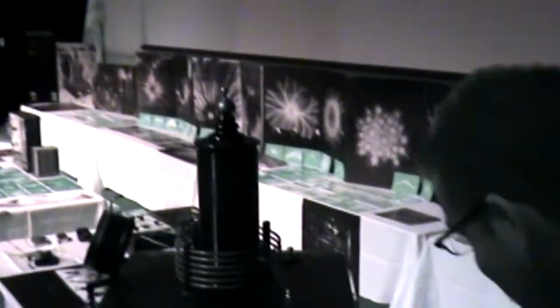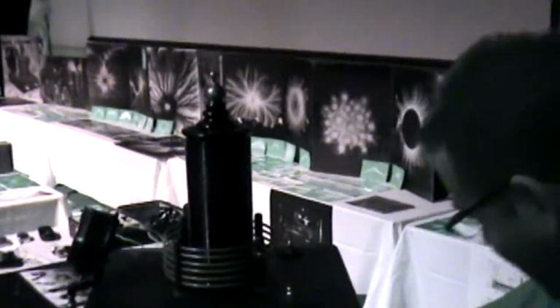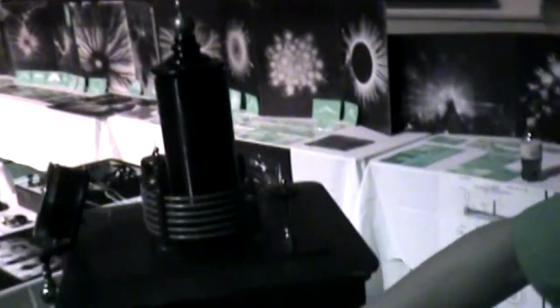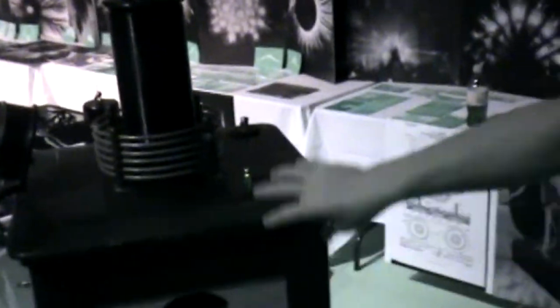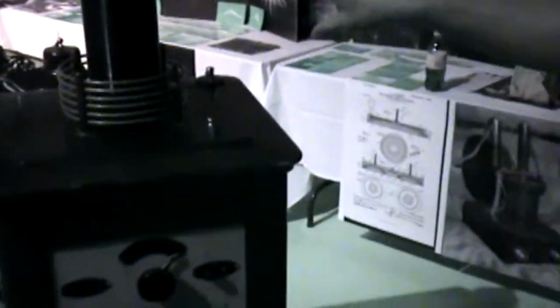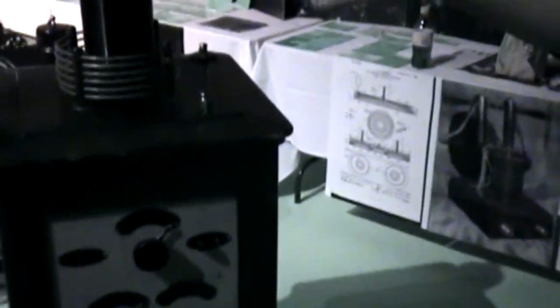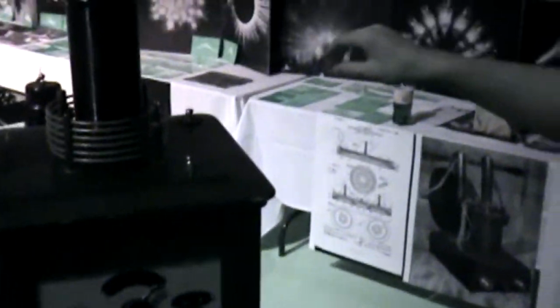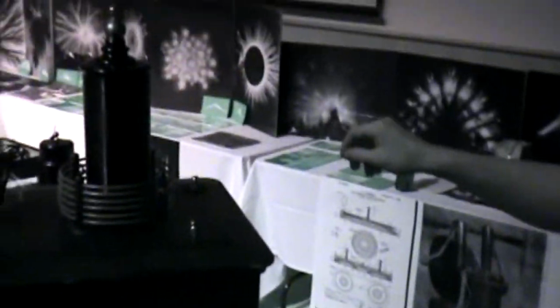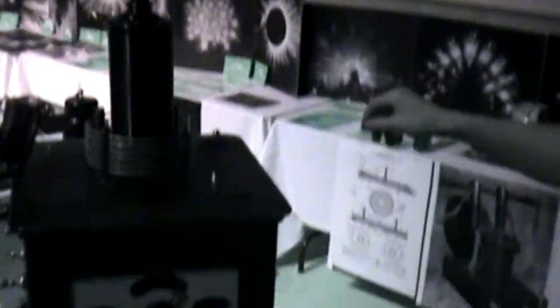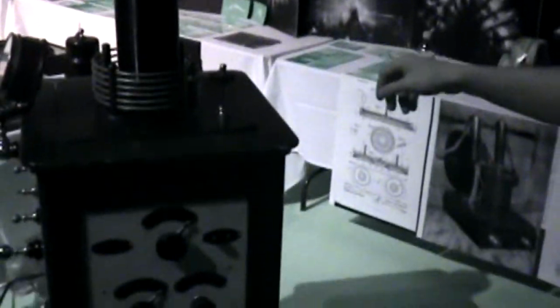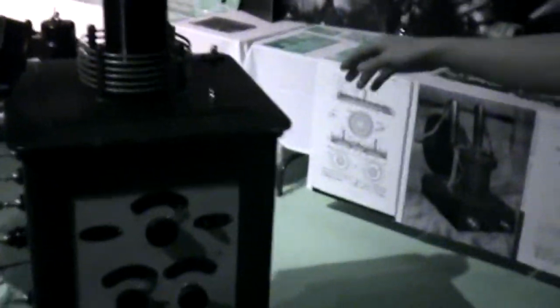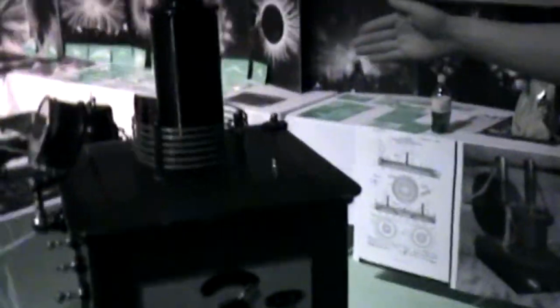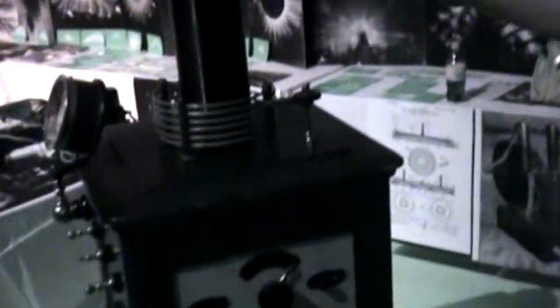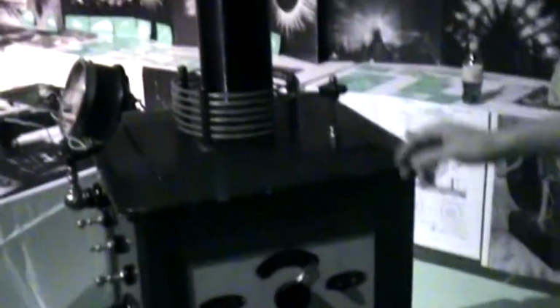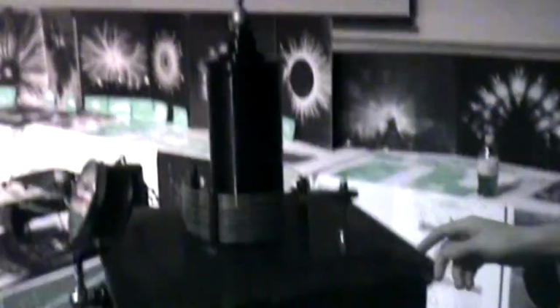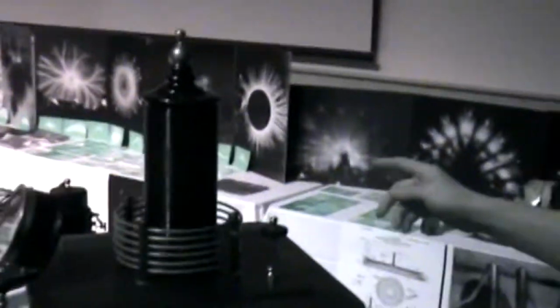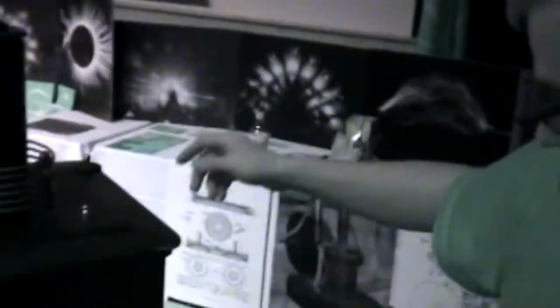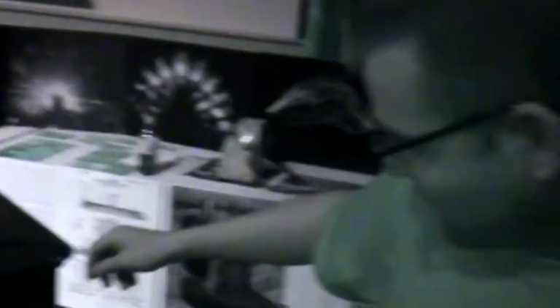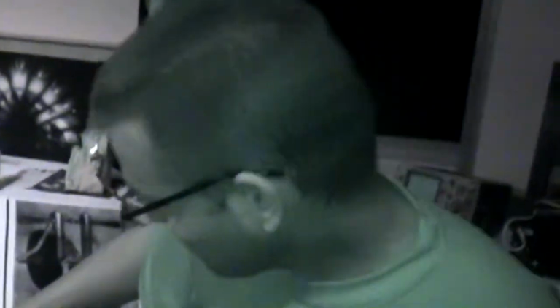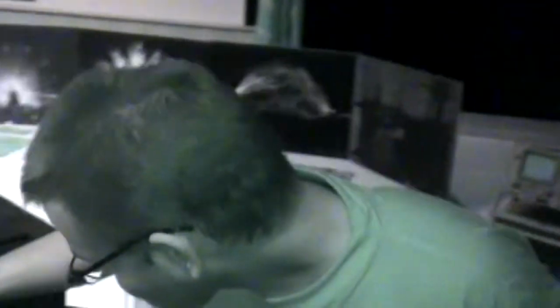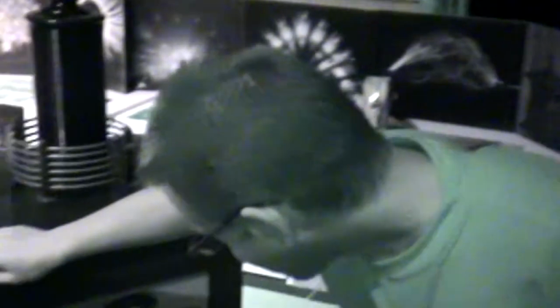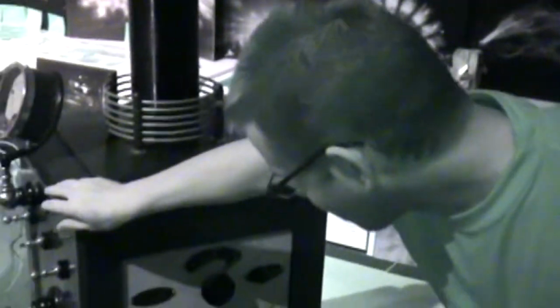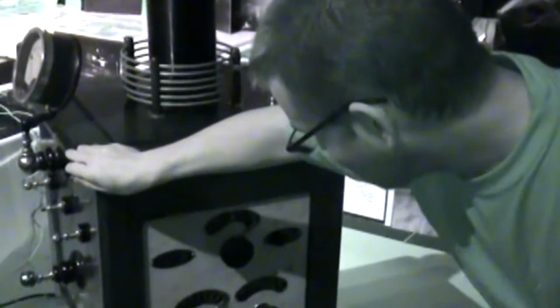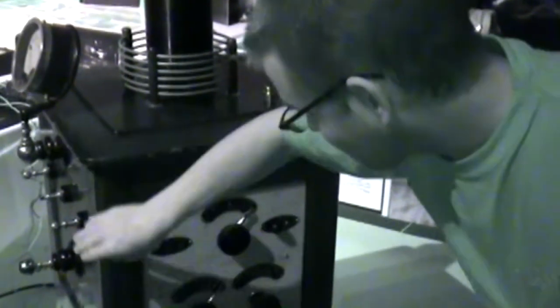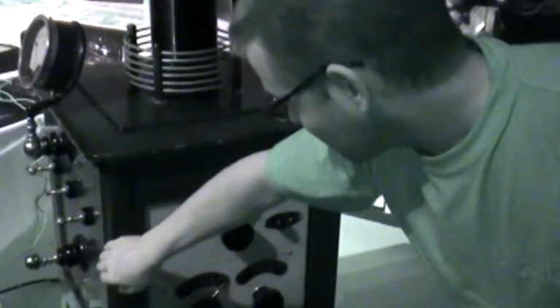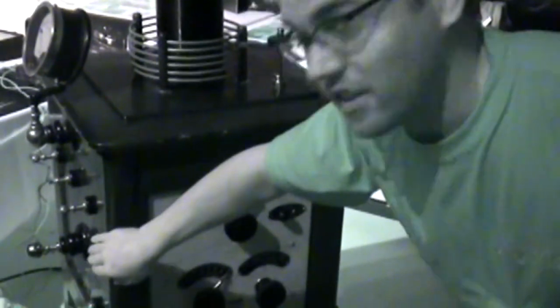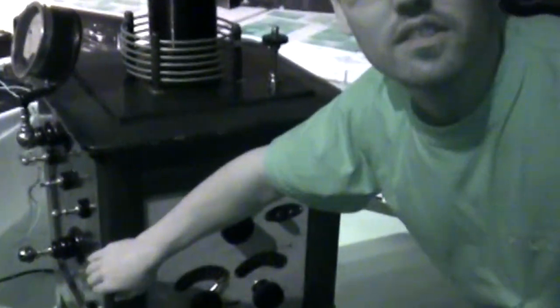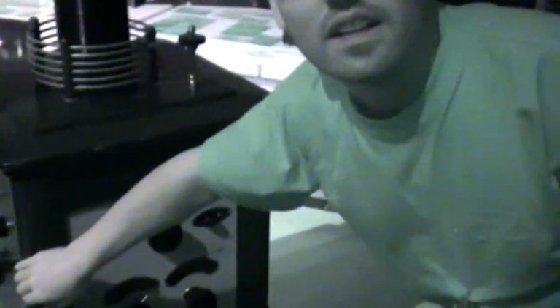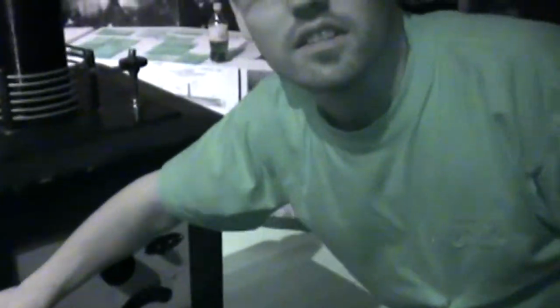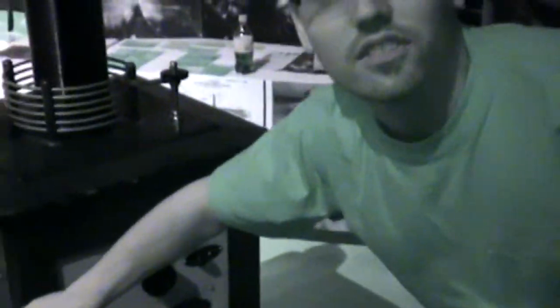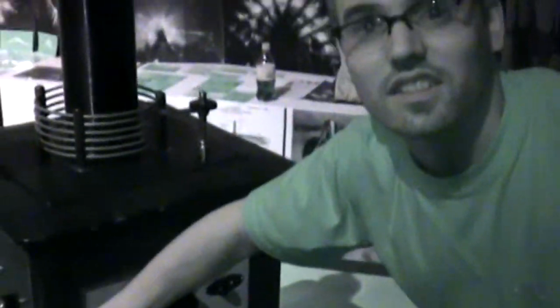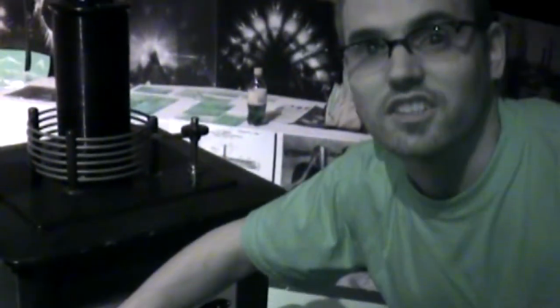It's actually three coils in one box. This was used for treatments and for x-rays. This was used for strictly surgery.